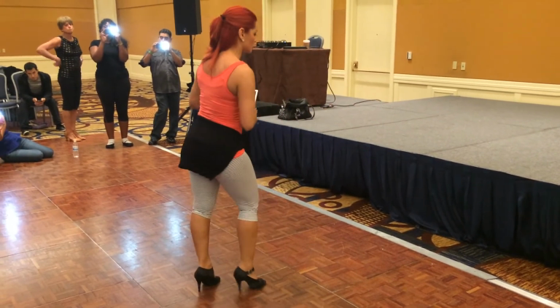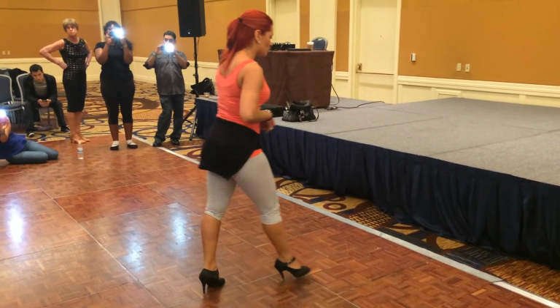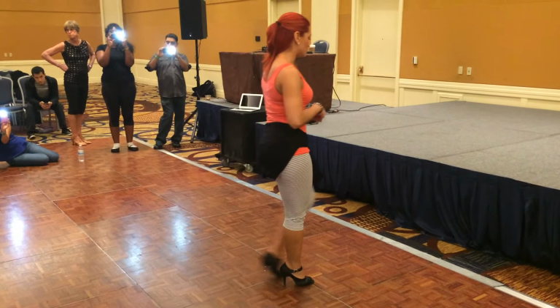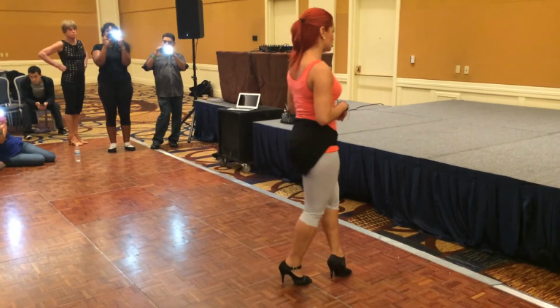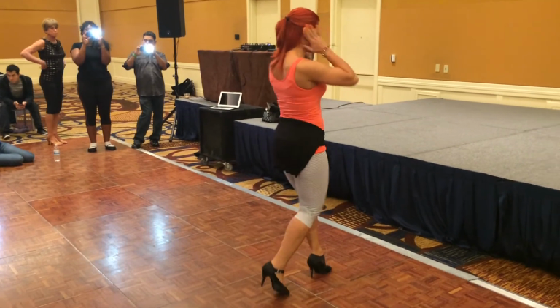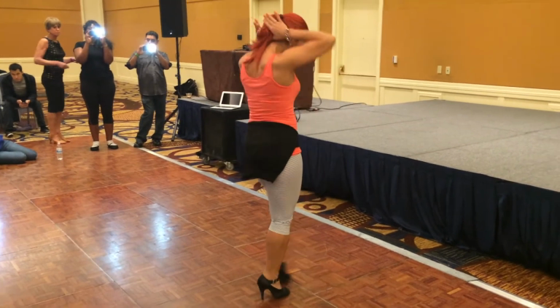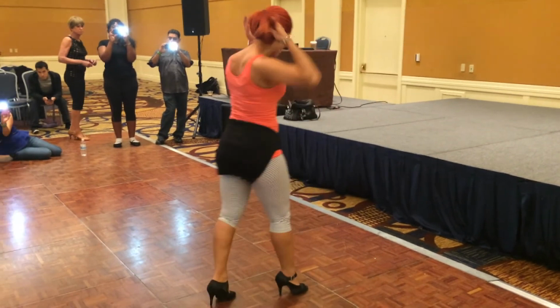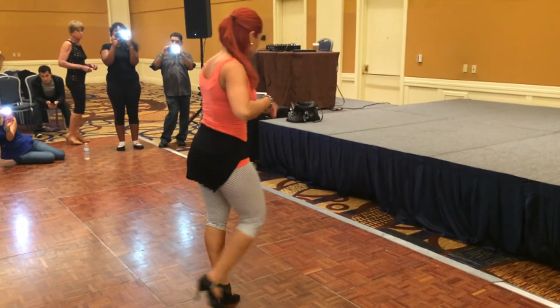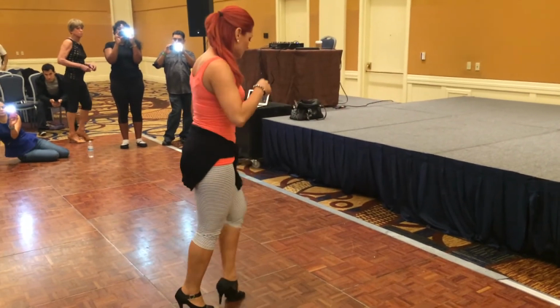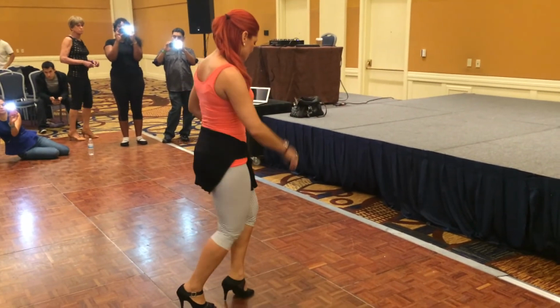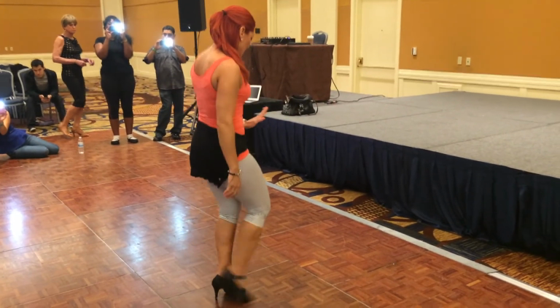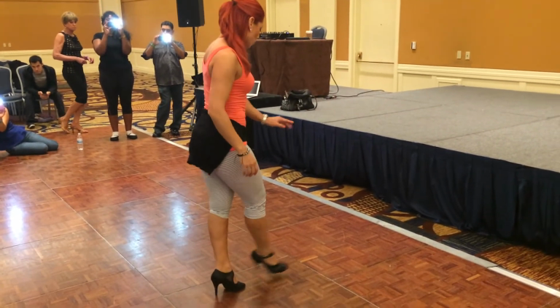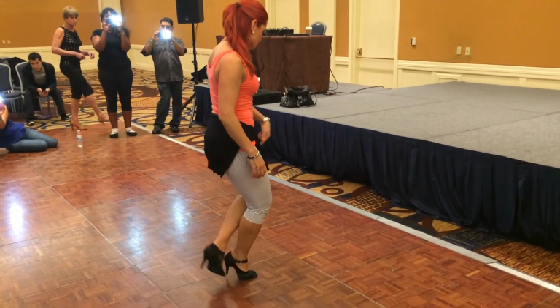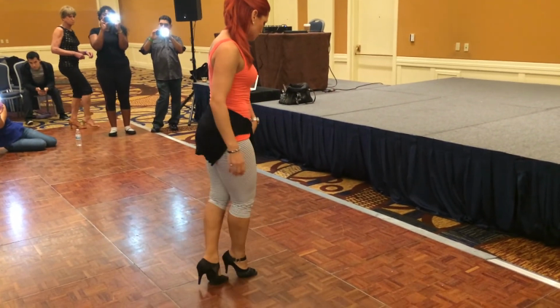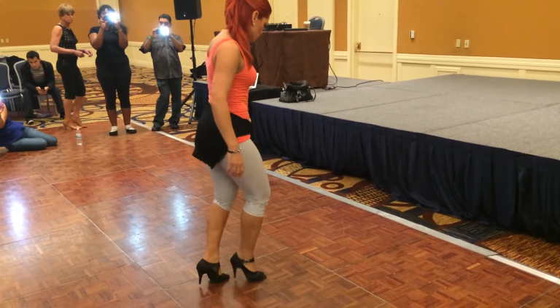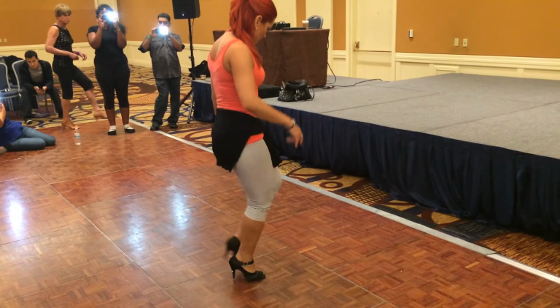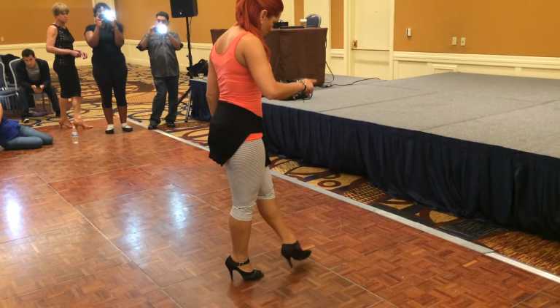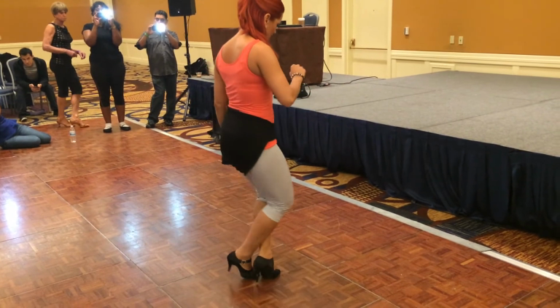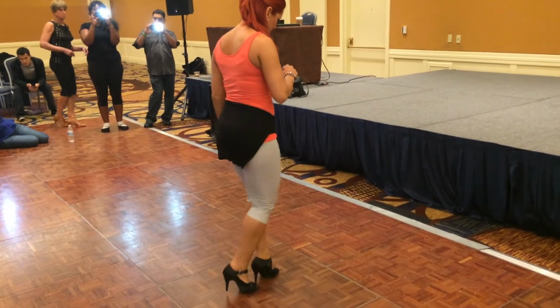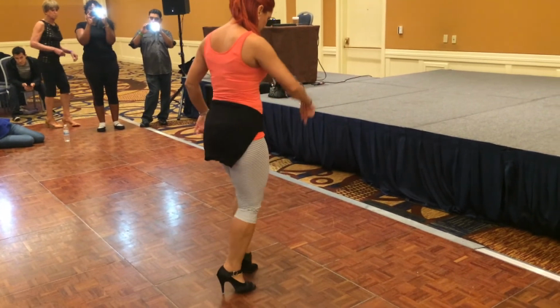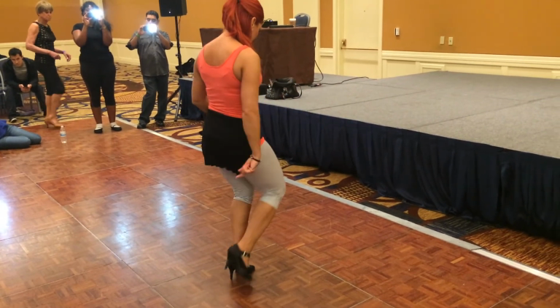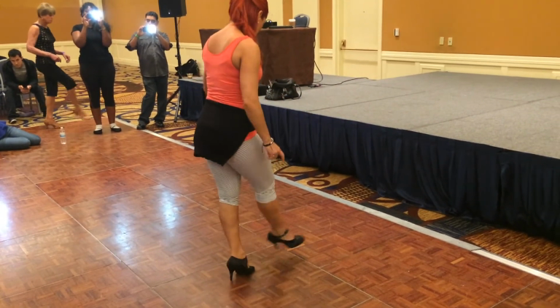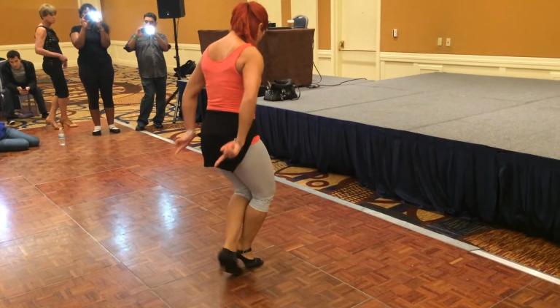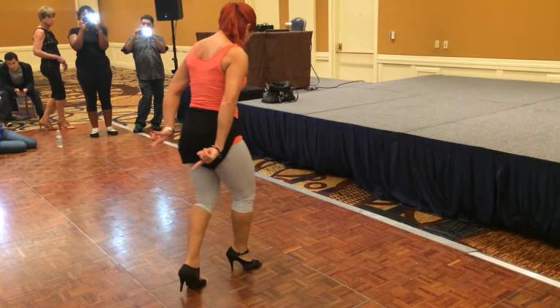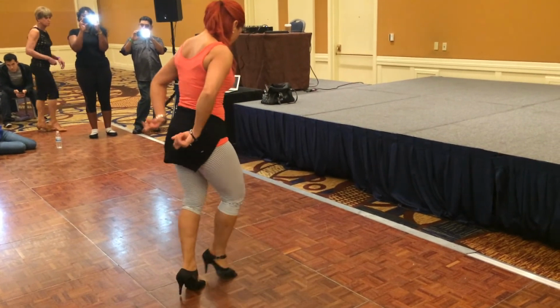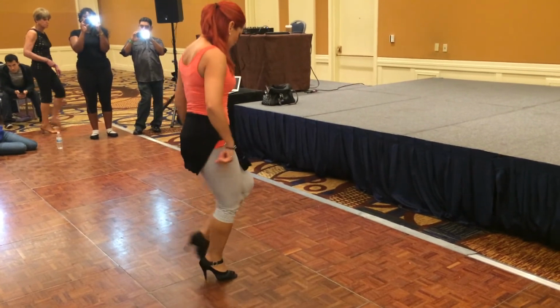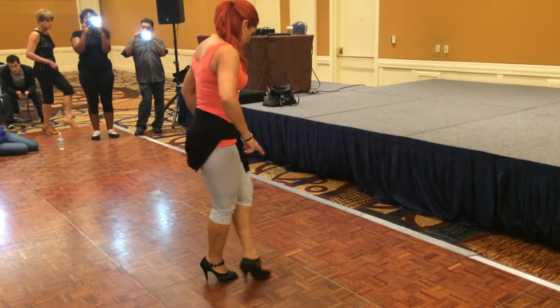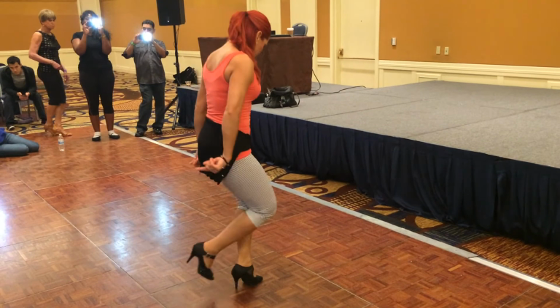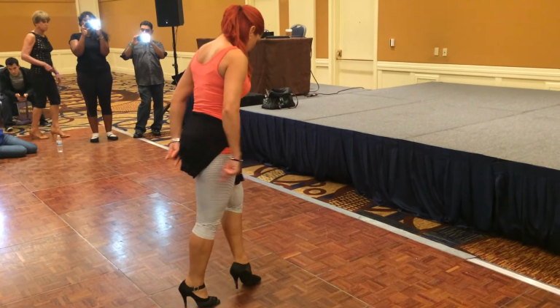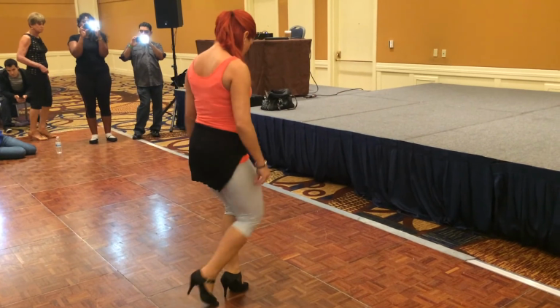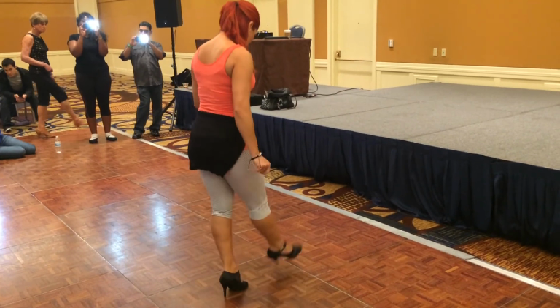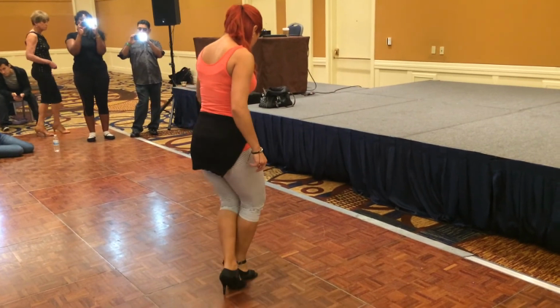I do this round. 1, 2, 3, 5, 6, 7, 8. 1, 2, 3, 4, 5, 6, 7, 8. We should go with that back foot, and step kick step.